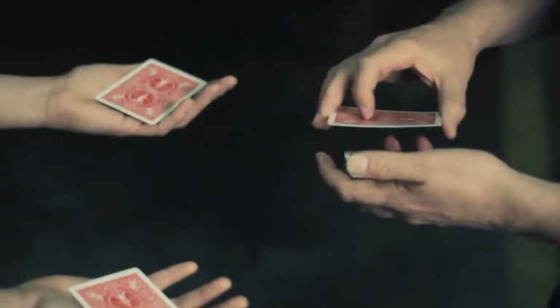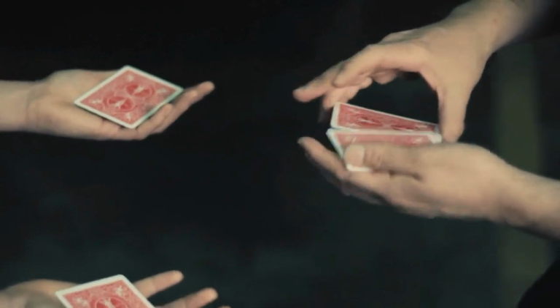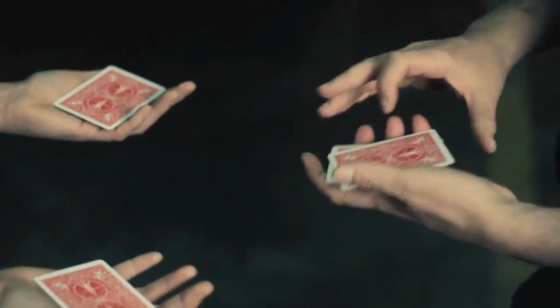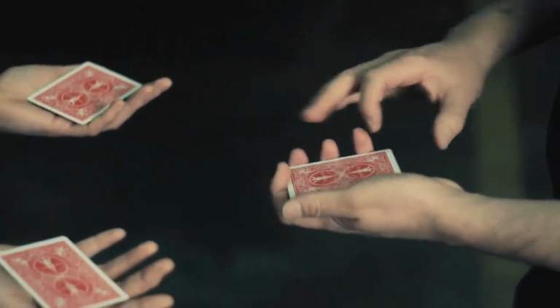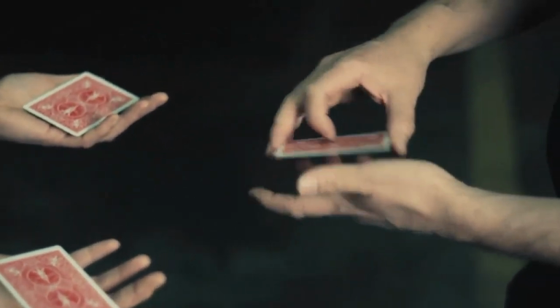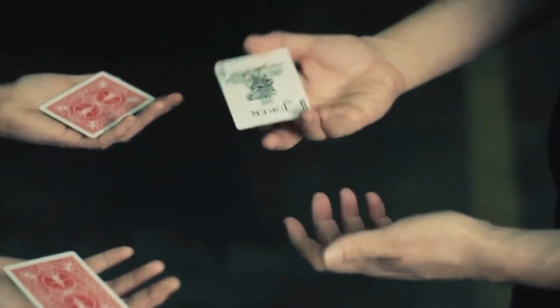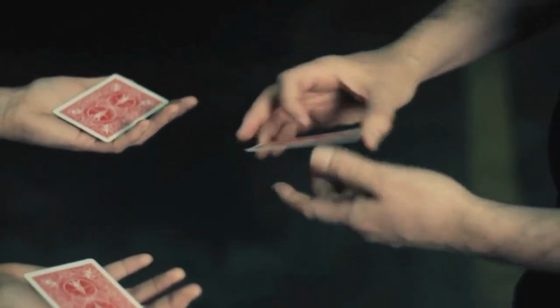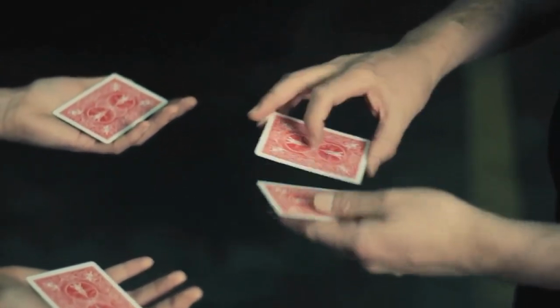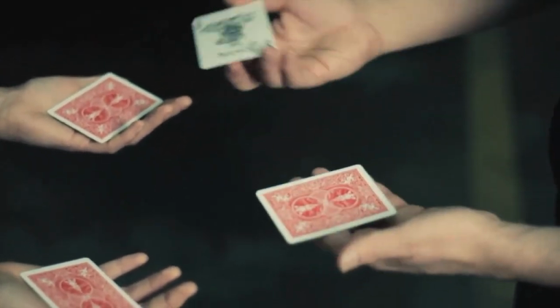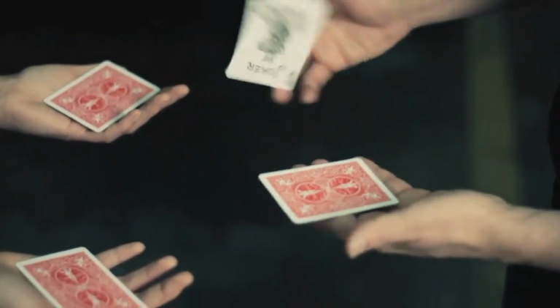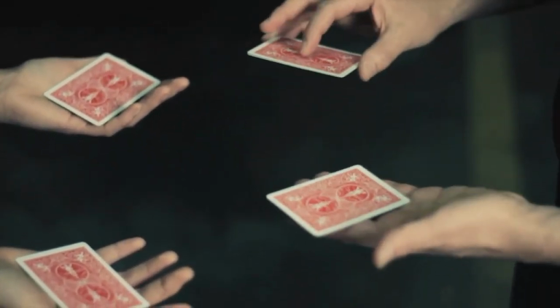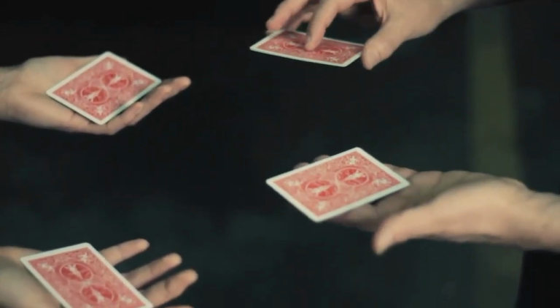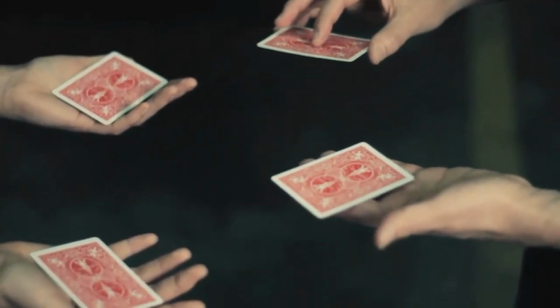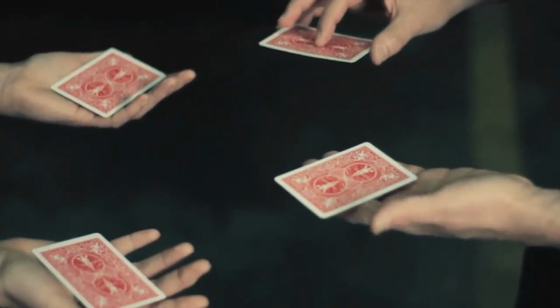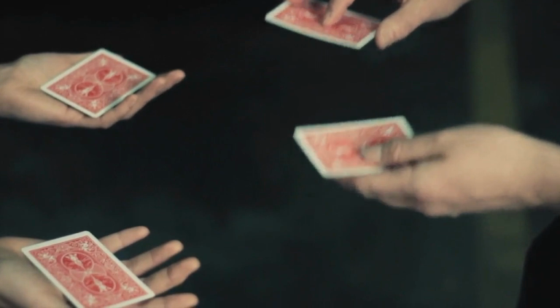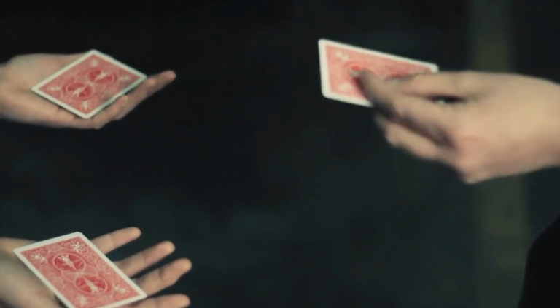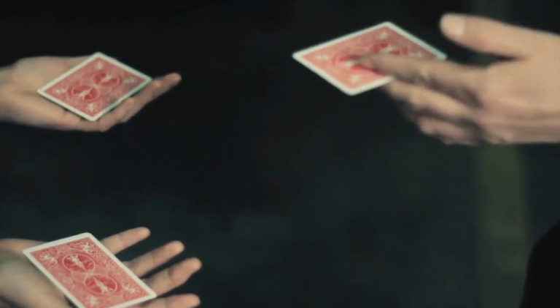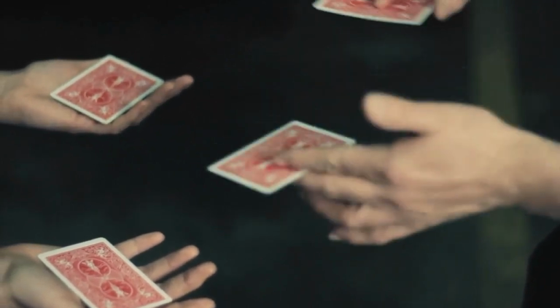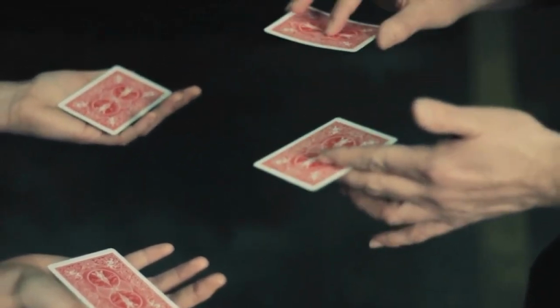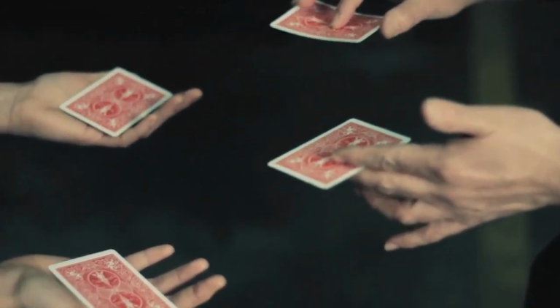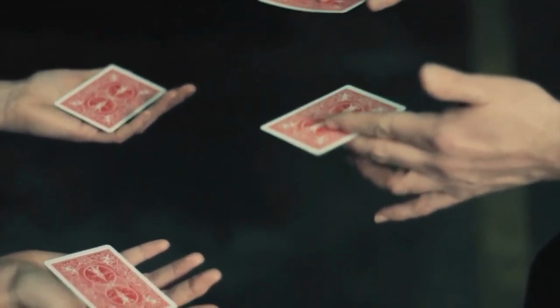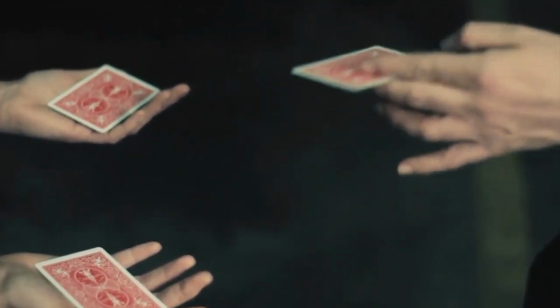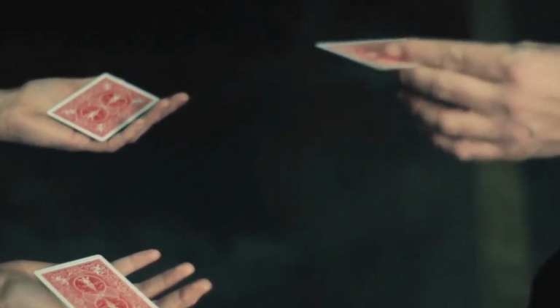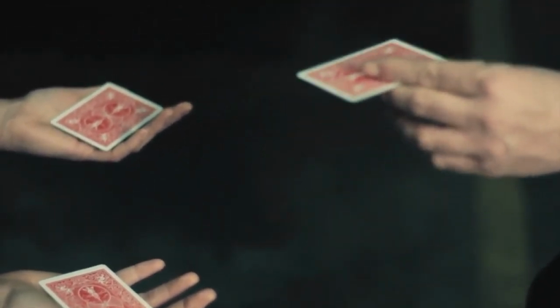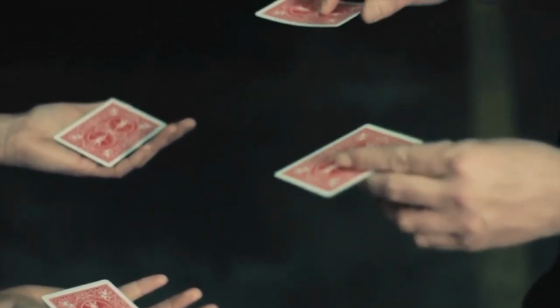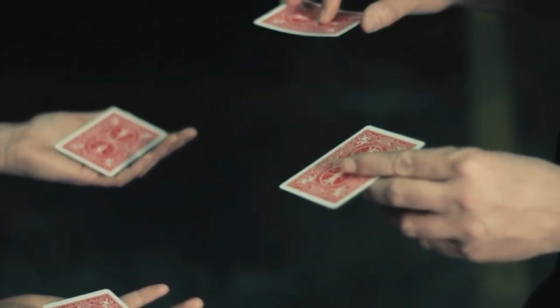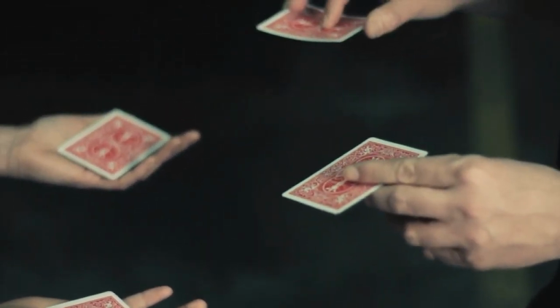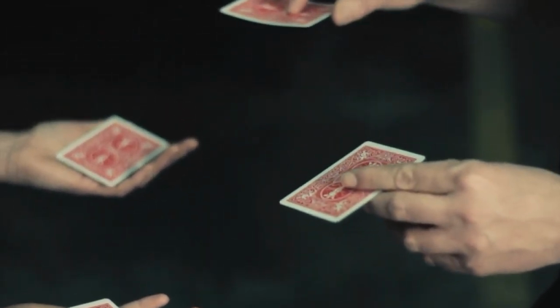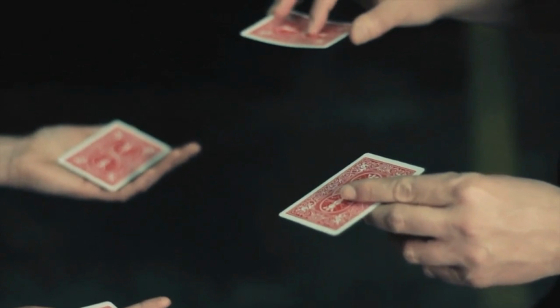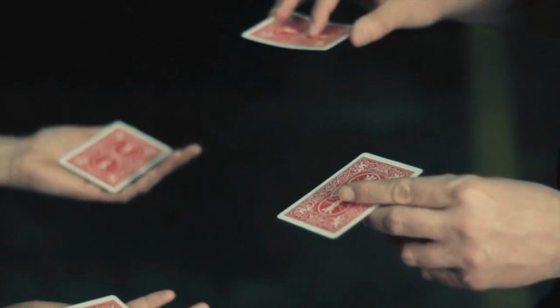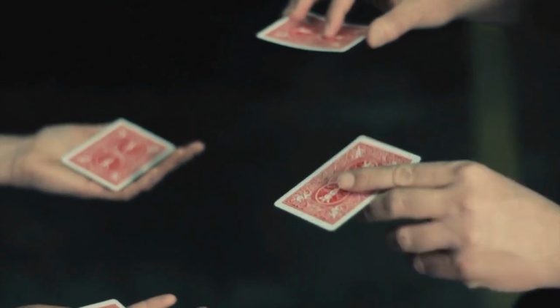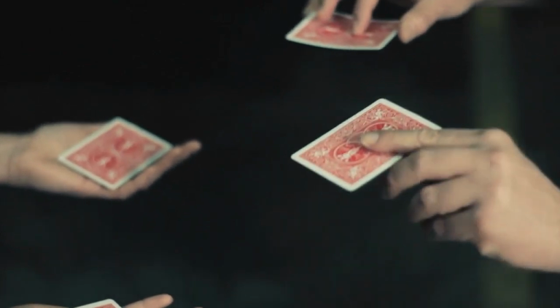Now, here's what's going to happen. My jokers will change places with your jokers, okay? Now, I could show you how it happens quick, or I could show you slow motion. Want to see slow motion? Slow motion.